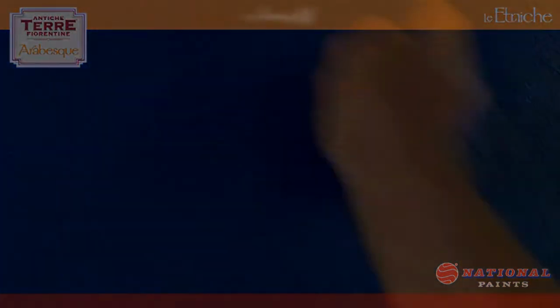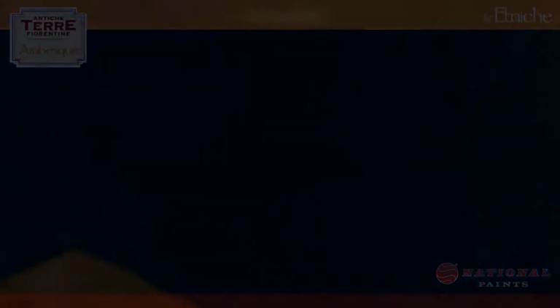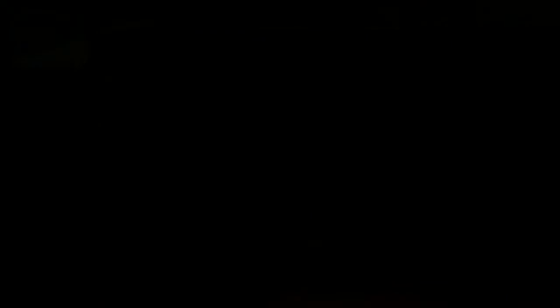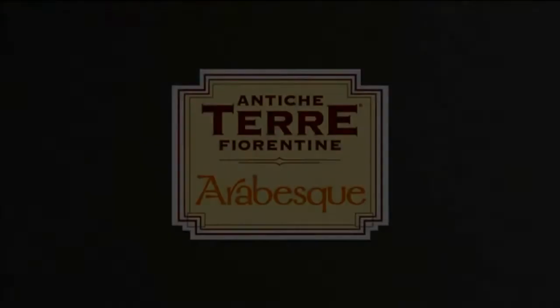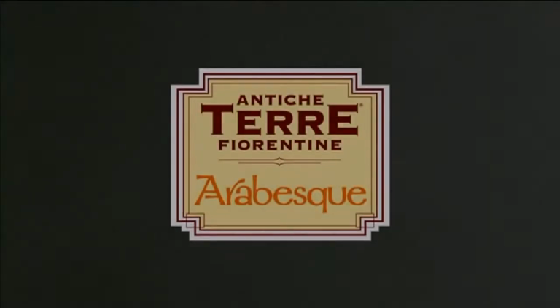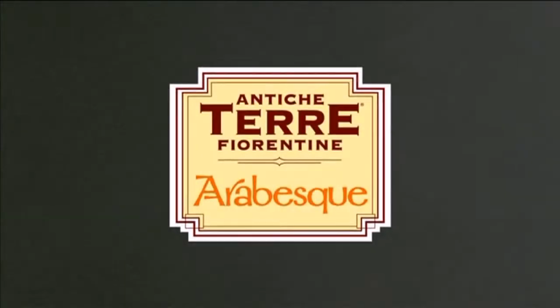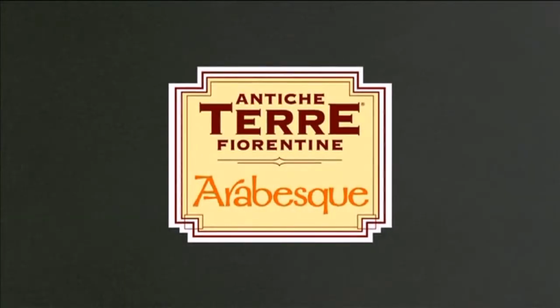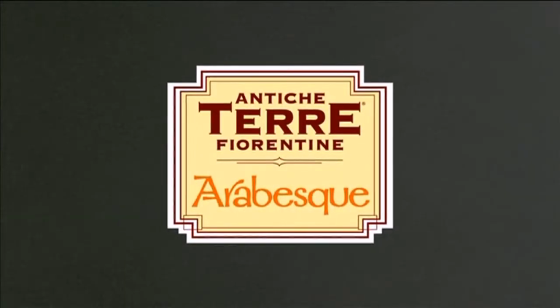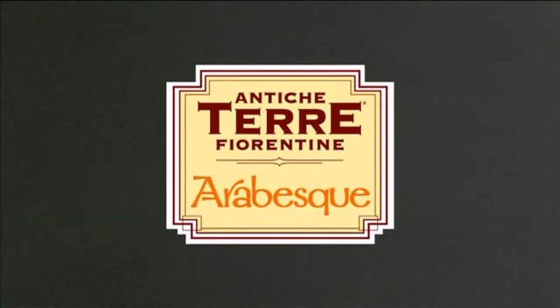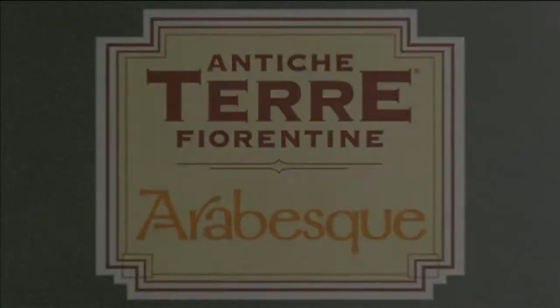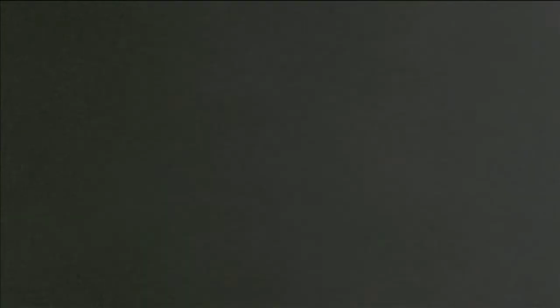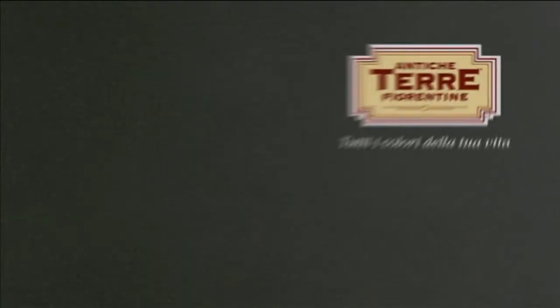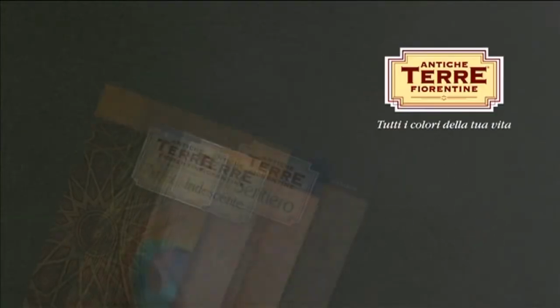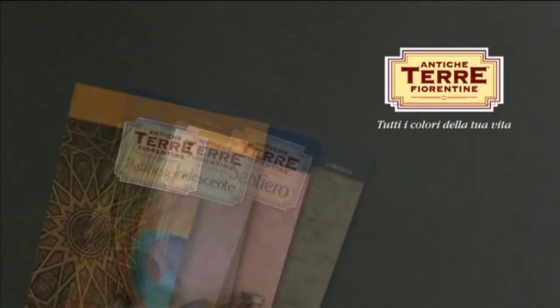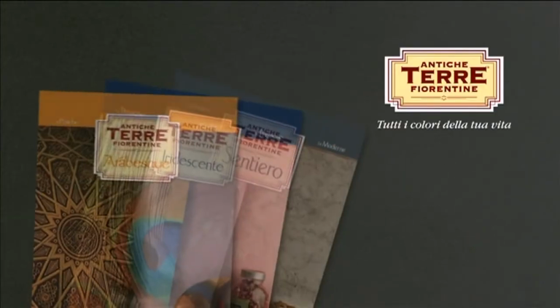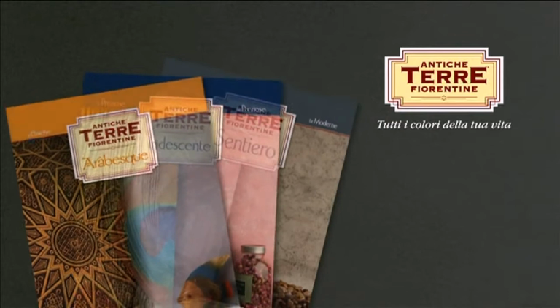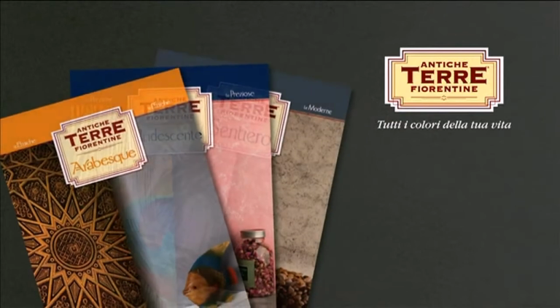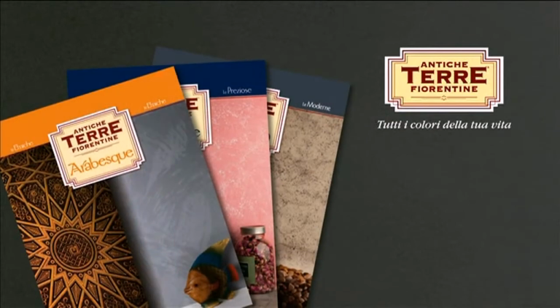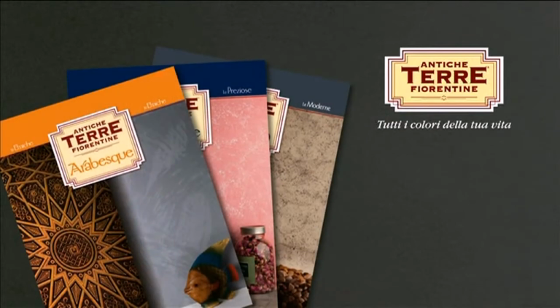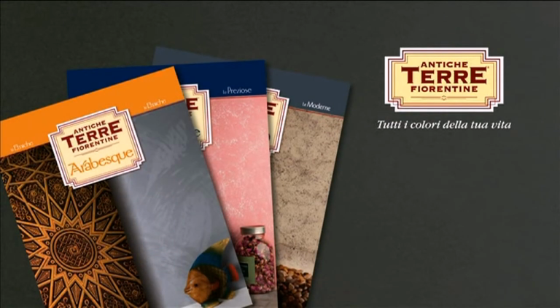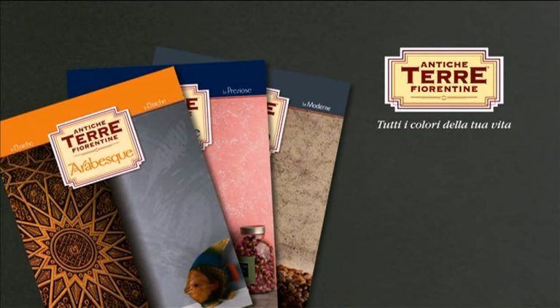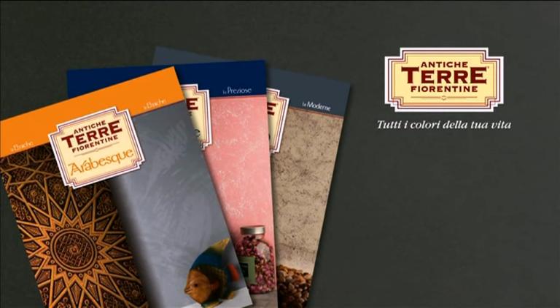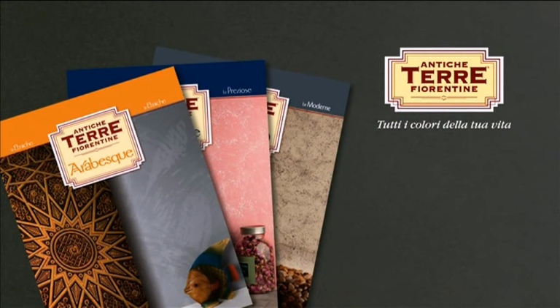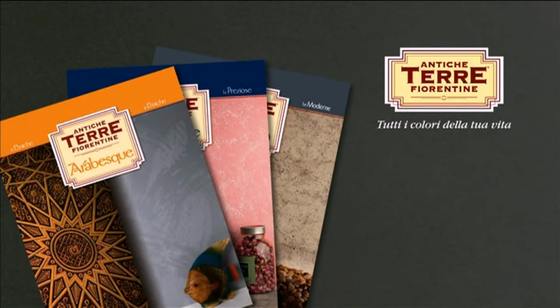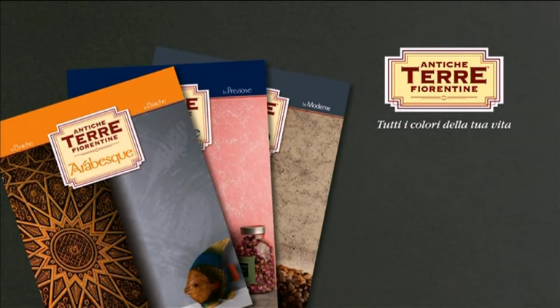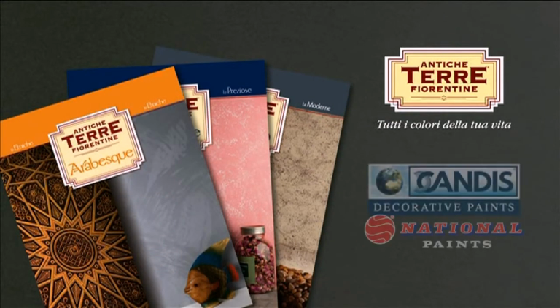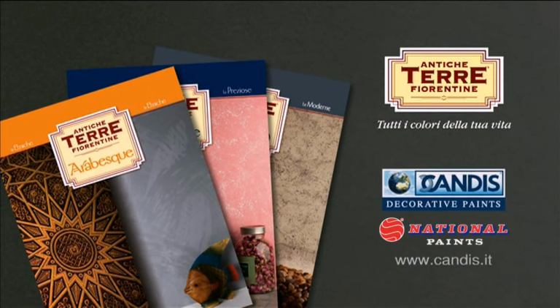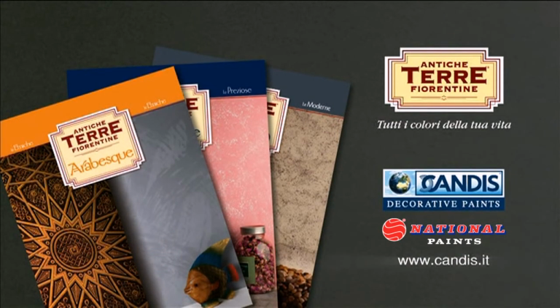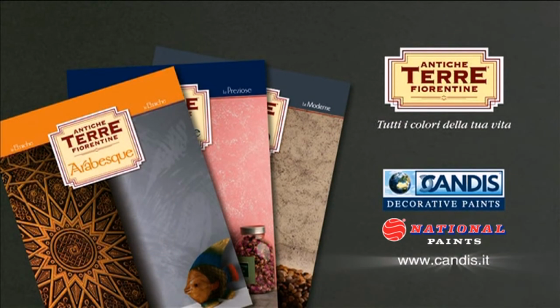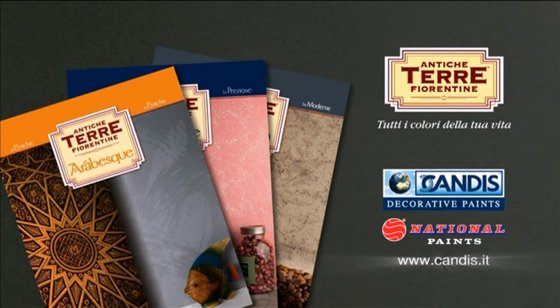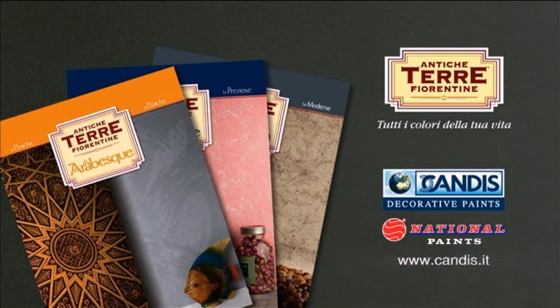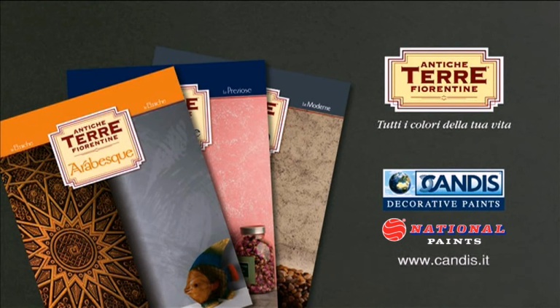For further information or details about the product, please ask for the Antica Terra Fiorentina catalogues from your Candice authorised resellers or visit our website at www.anticaterrafiorentina.com.